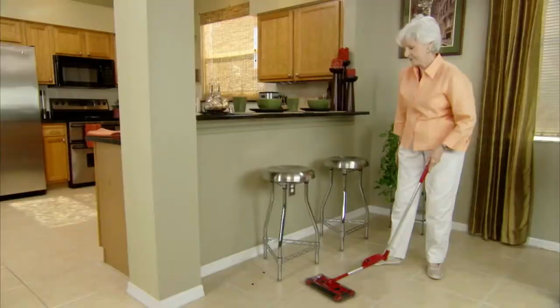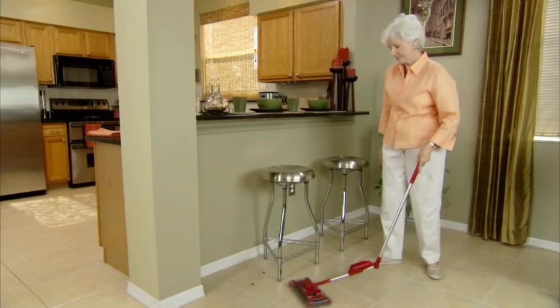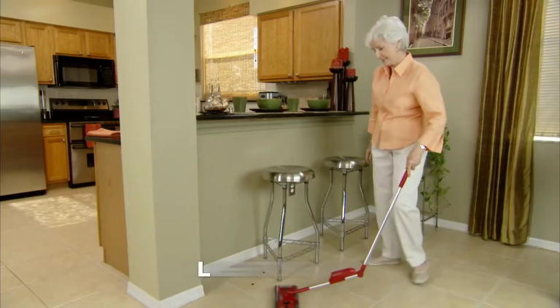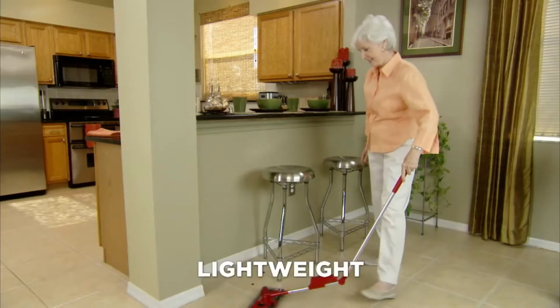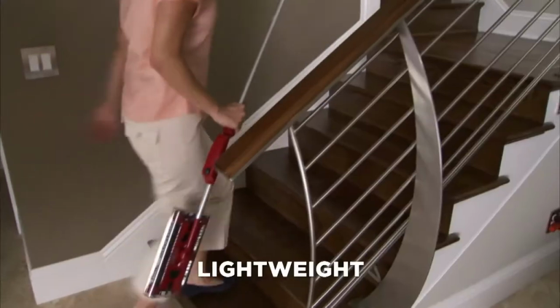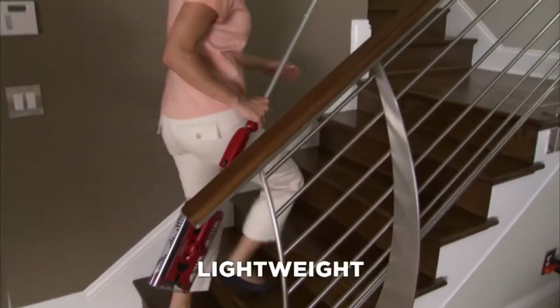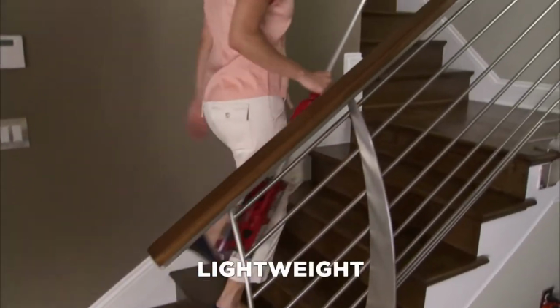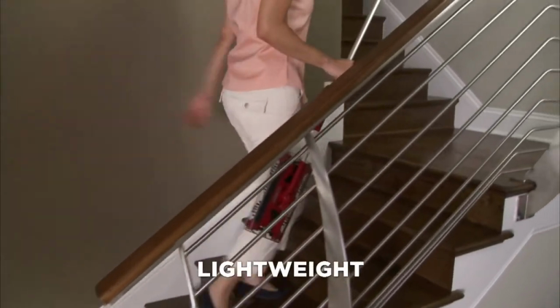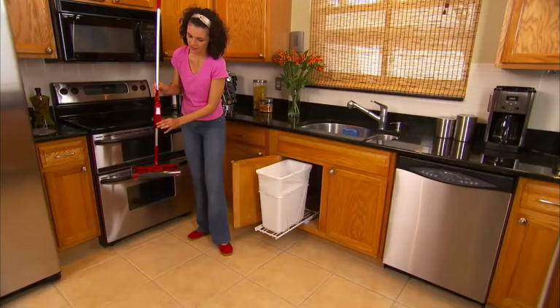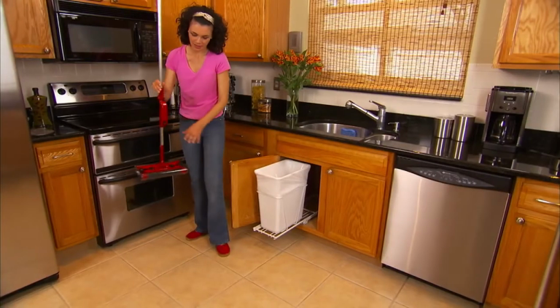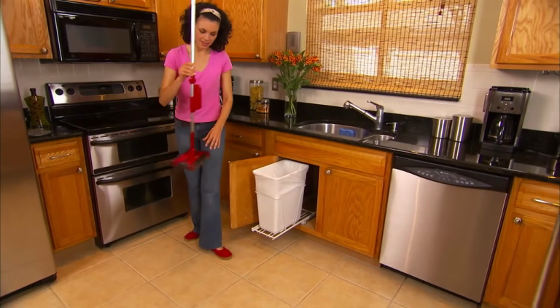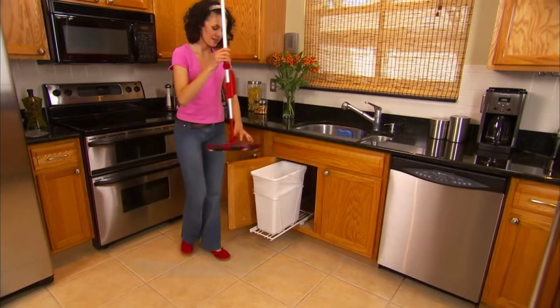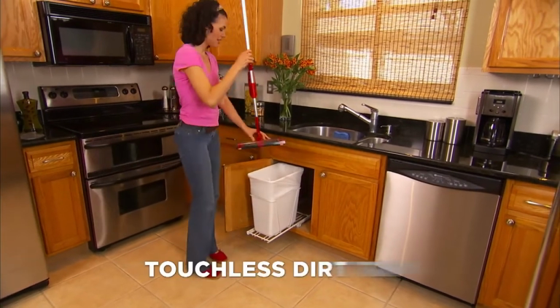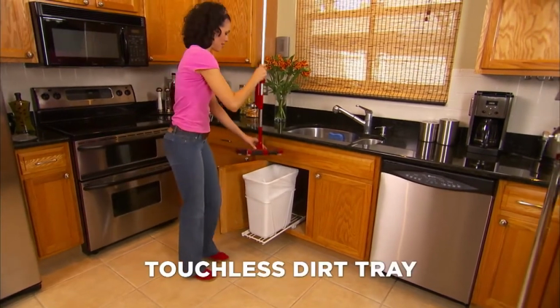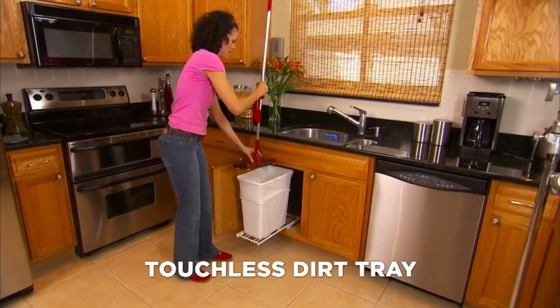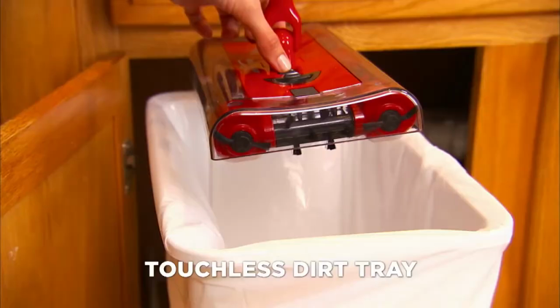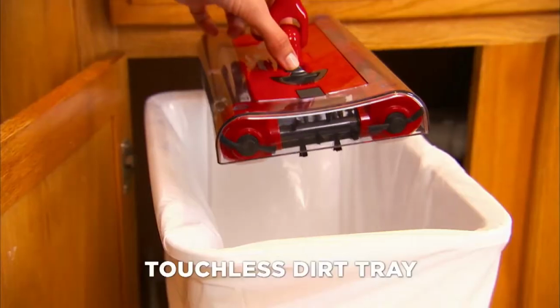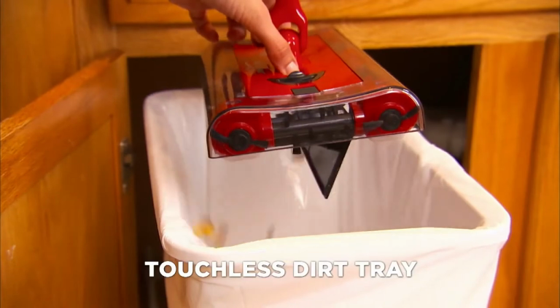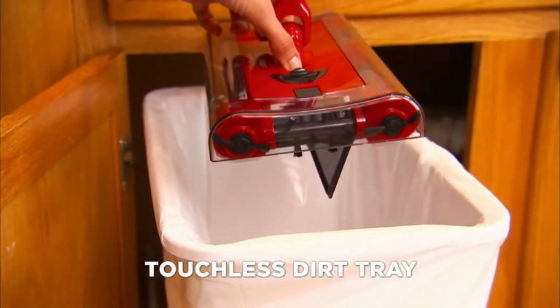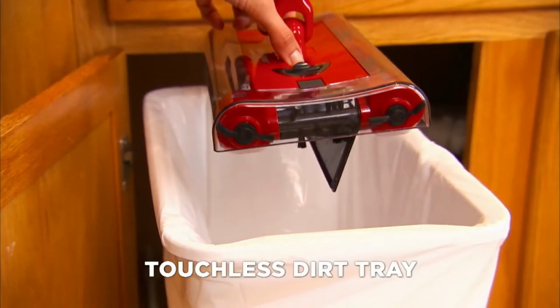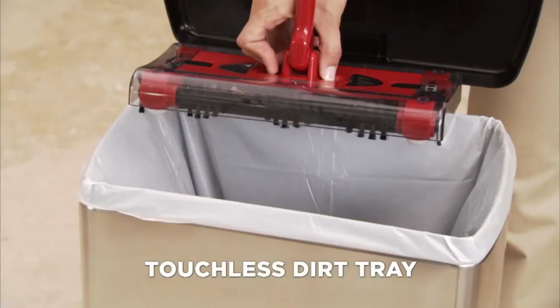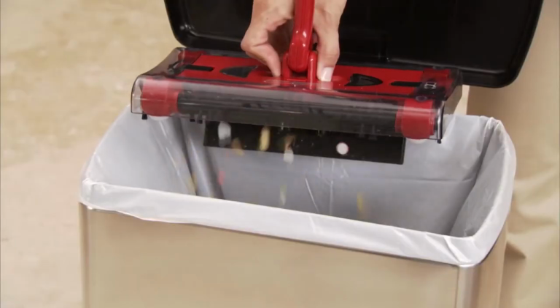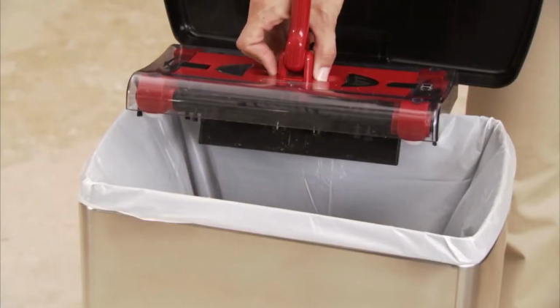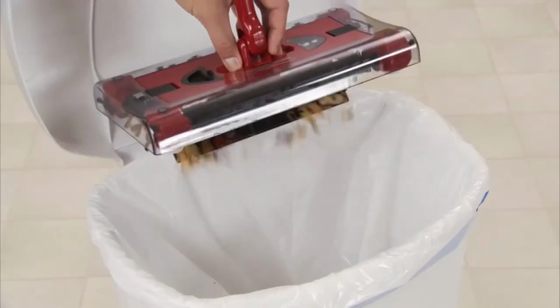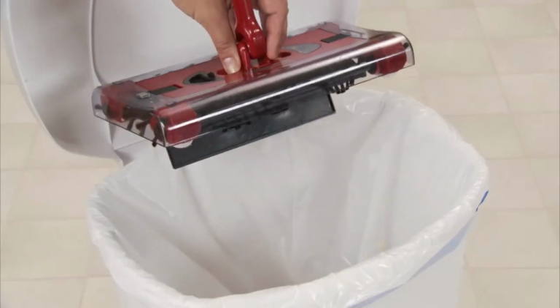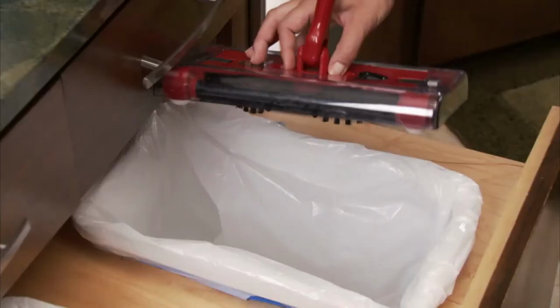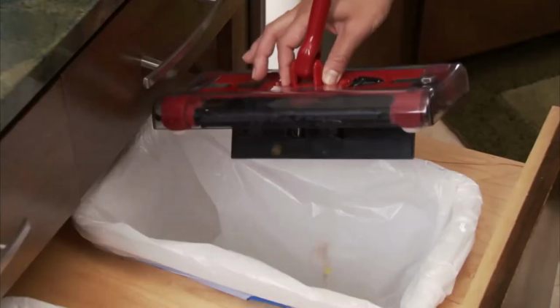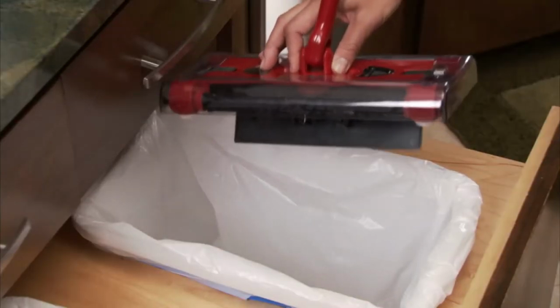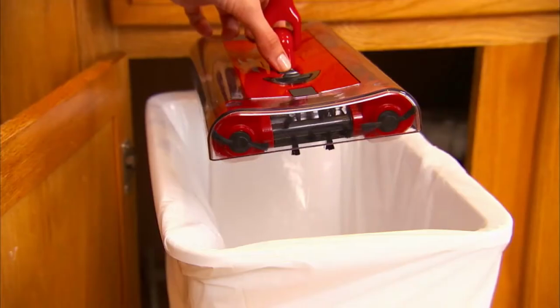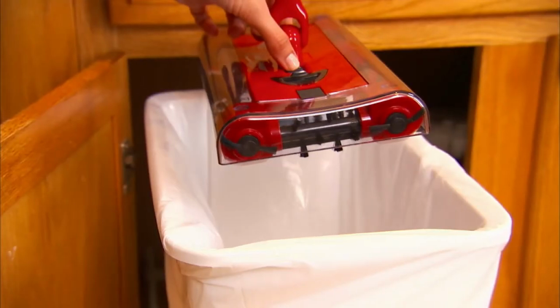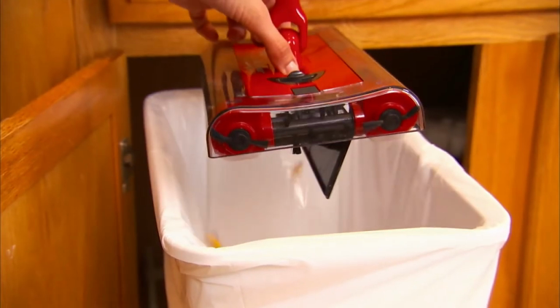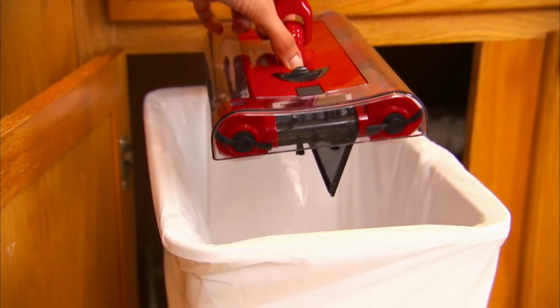And at 900 grams, it's super lightweight. Swivel Sweeper has a unique touchless dirt tray. That means you never have to touch the underside of the unit to empty it. There are no bags, no cumbersome canisters.